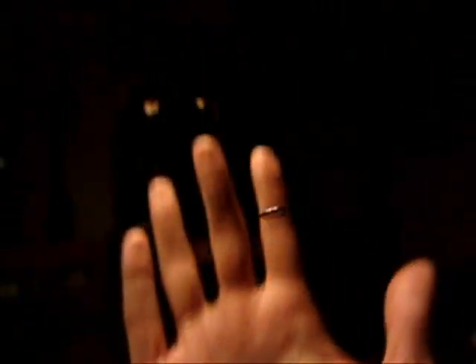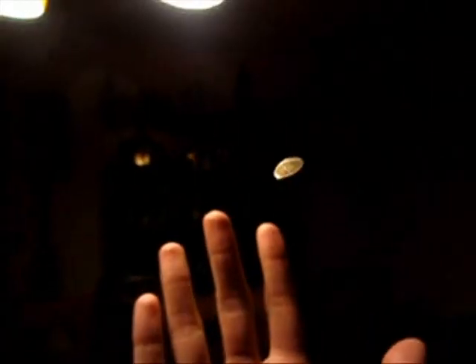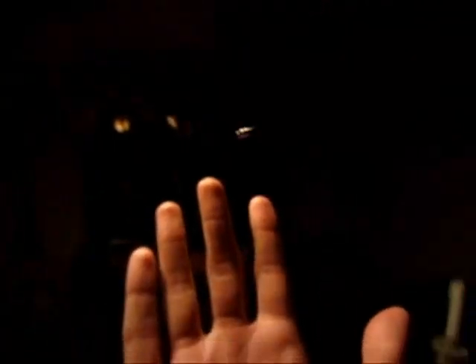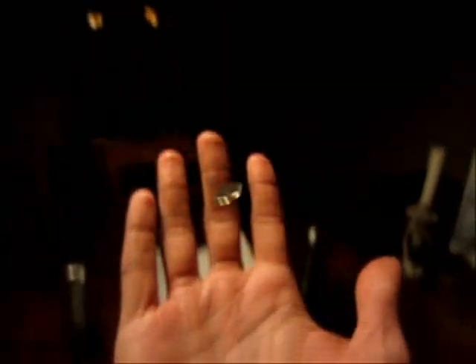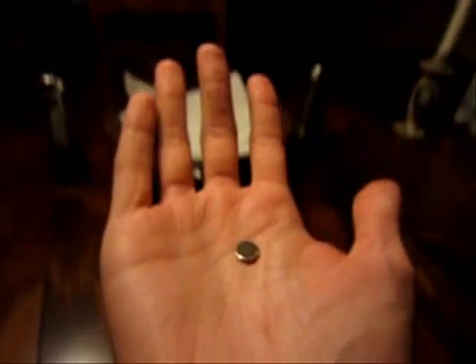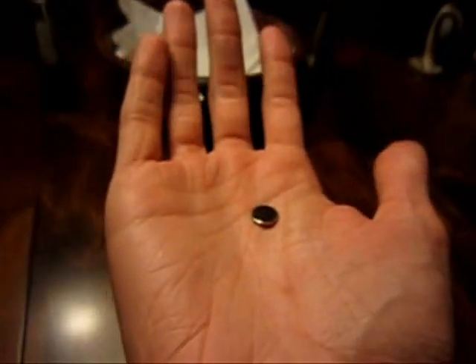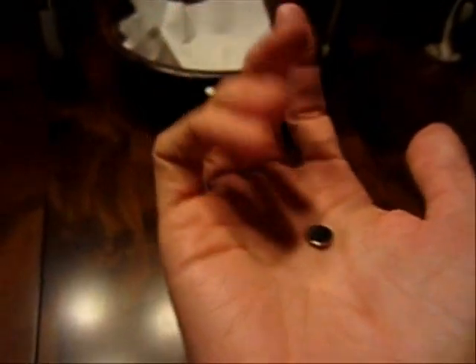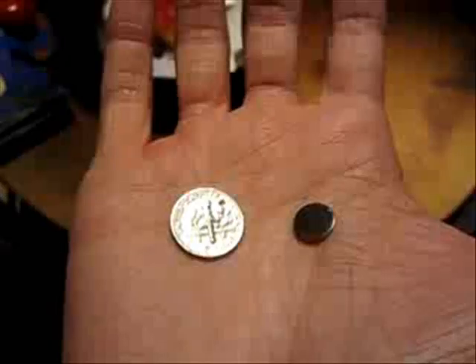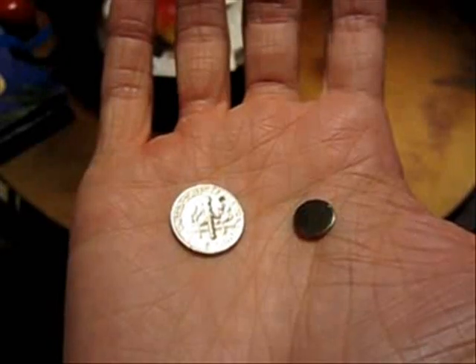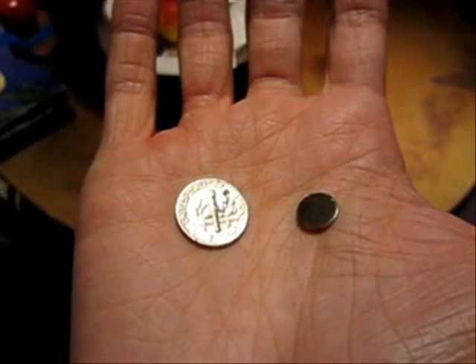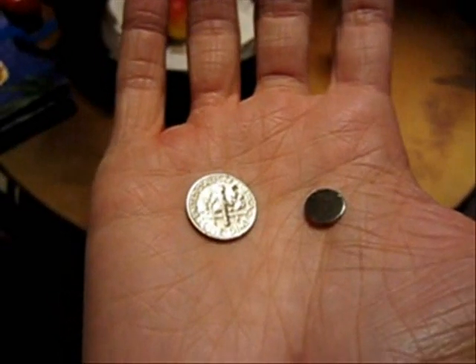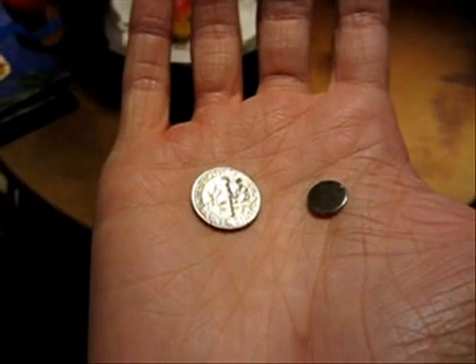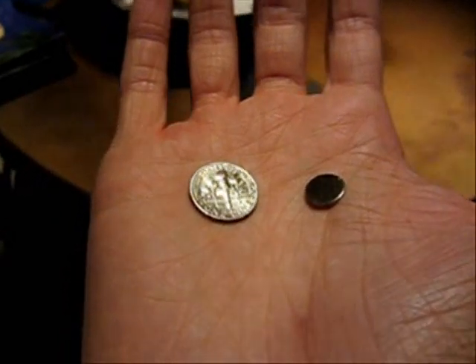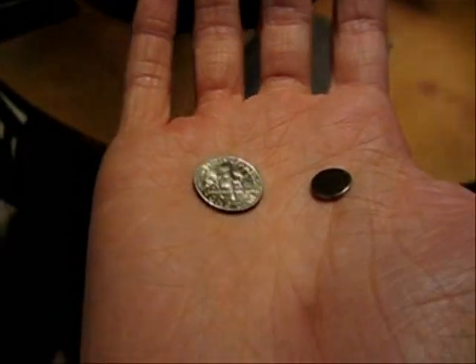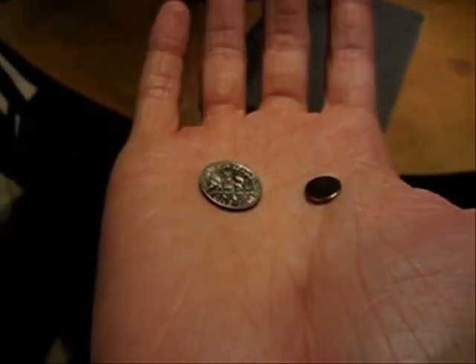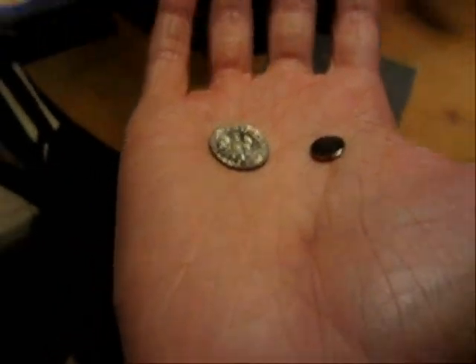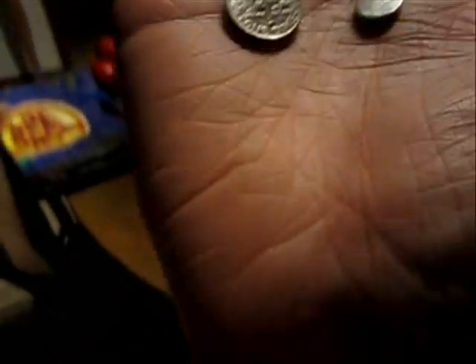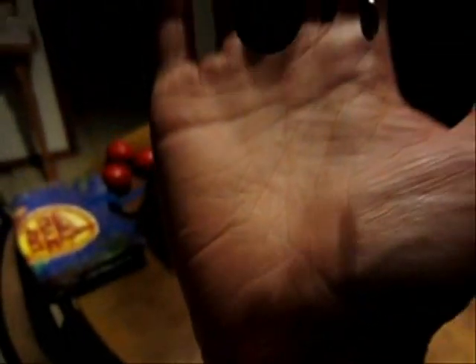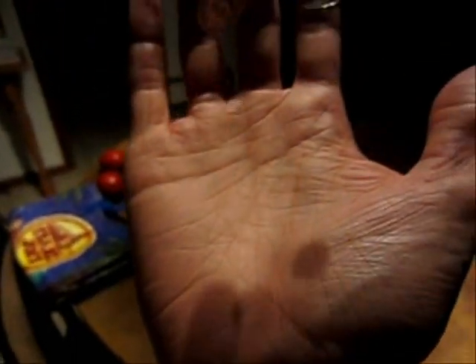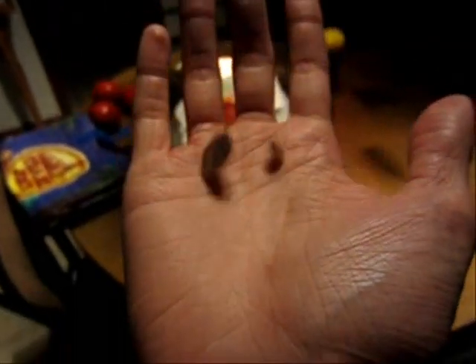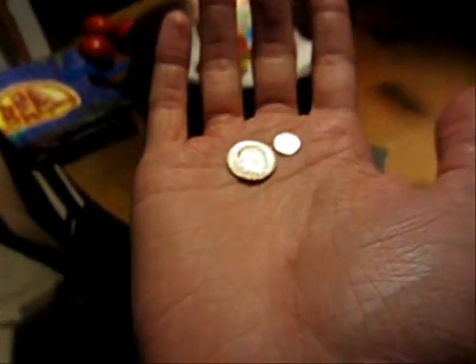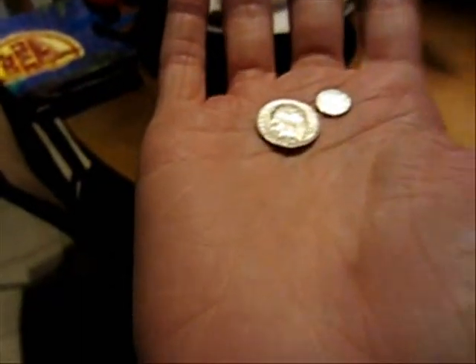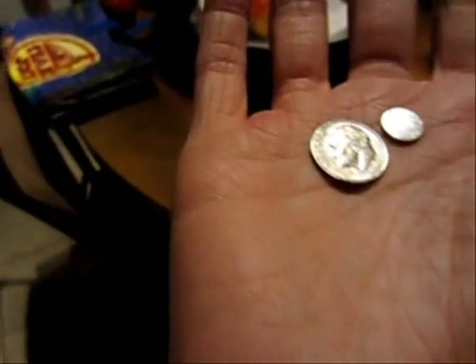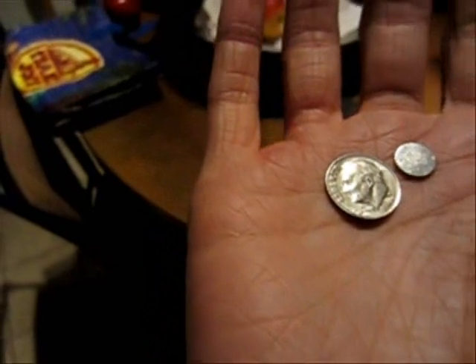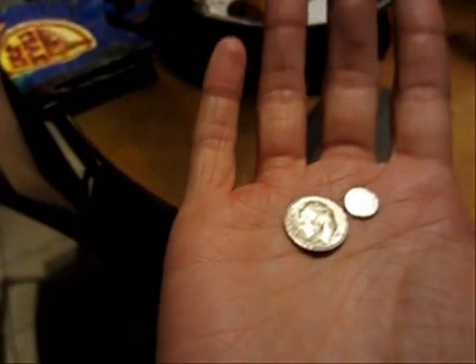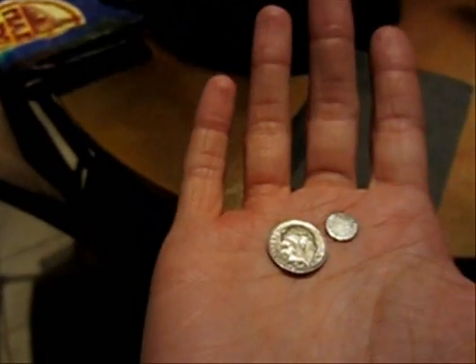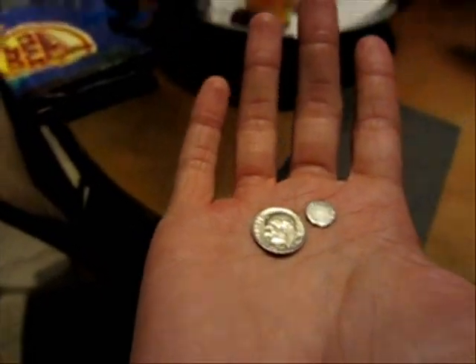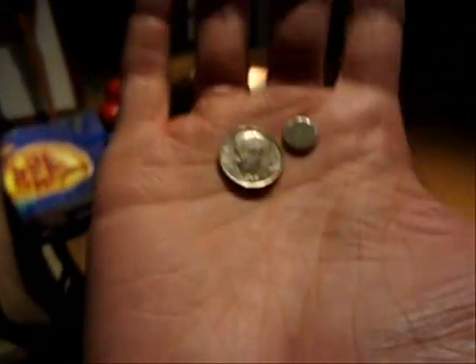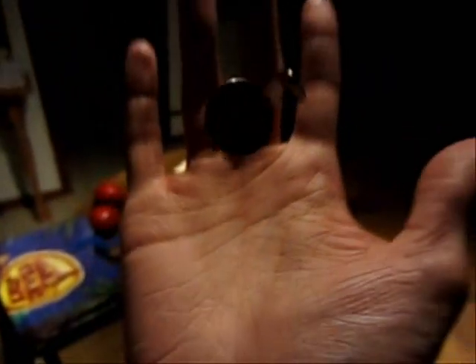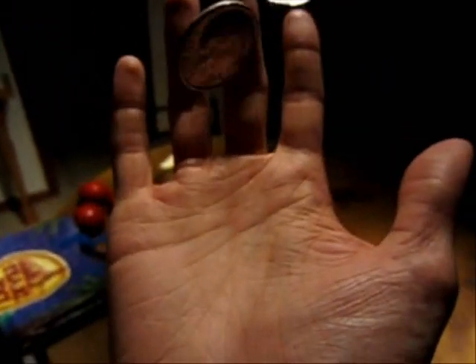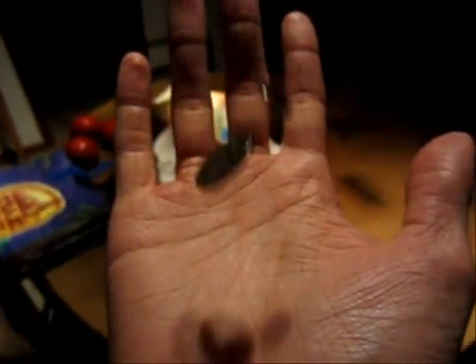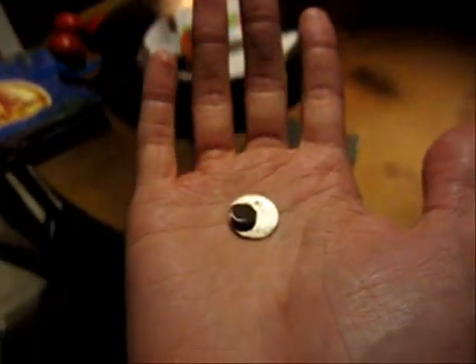Just to make sure that I wasn't doing something wrong or not flipping it properly, I put a dime next to it in my hand. You'll see the dime starts on tails and flips over to heads, and meanwhile the magnet stays facing up. Again, same thing — dime goes from heads to tails, and the magnet does not flip.